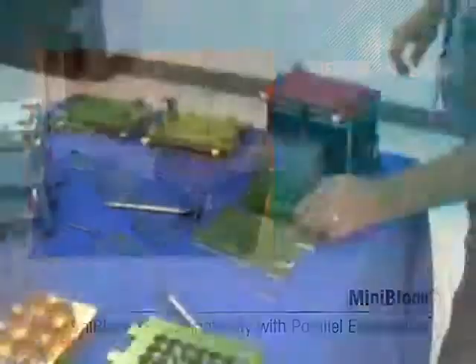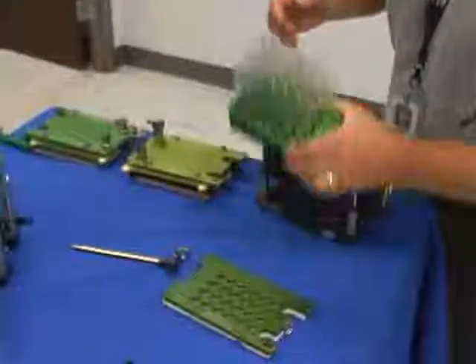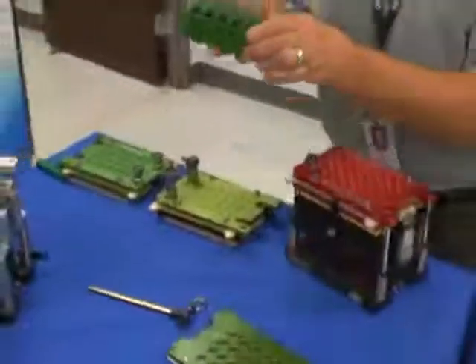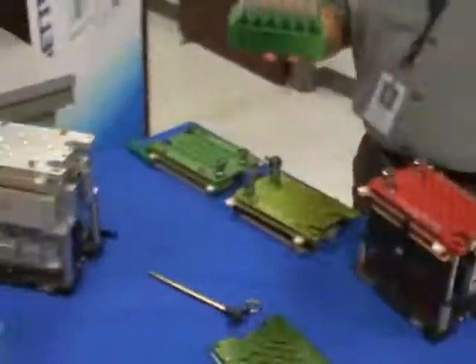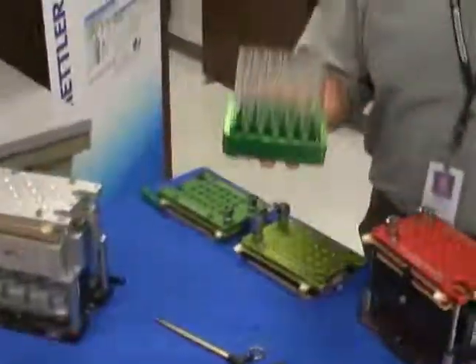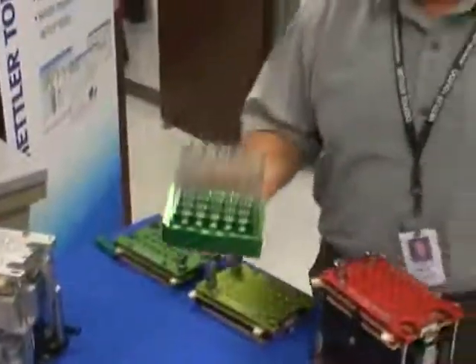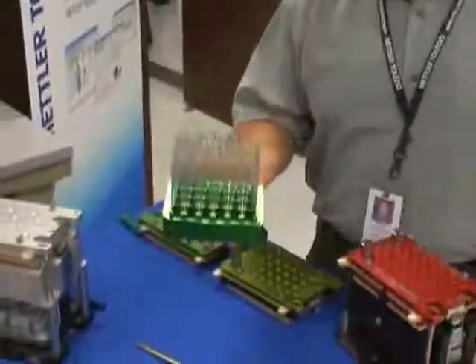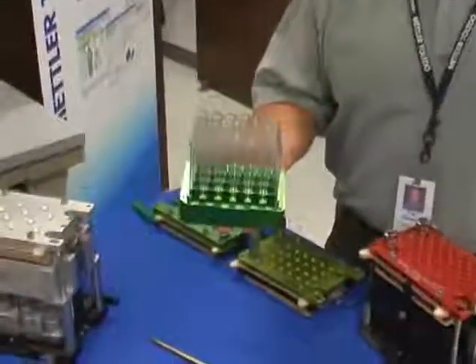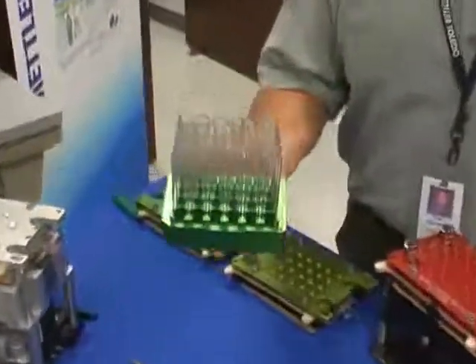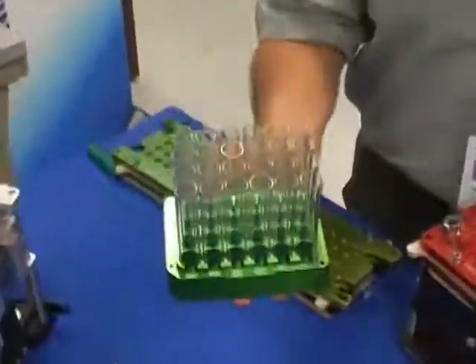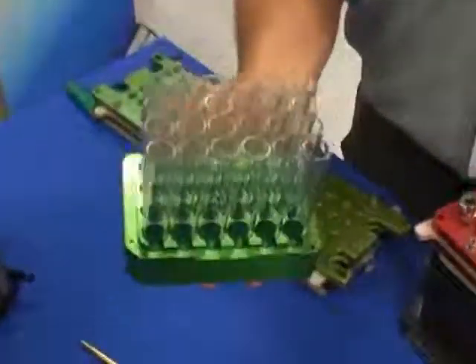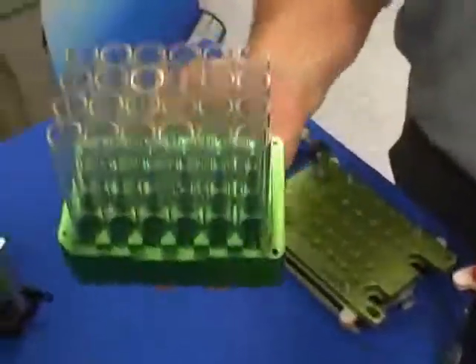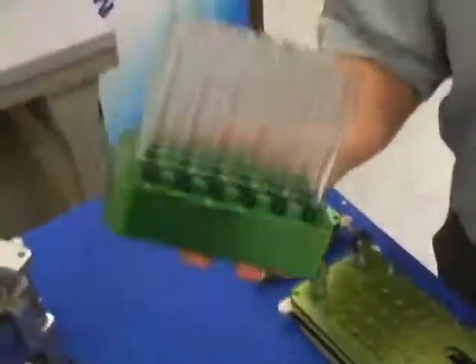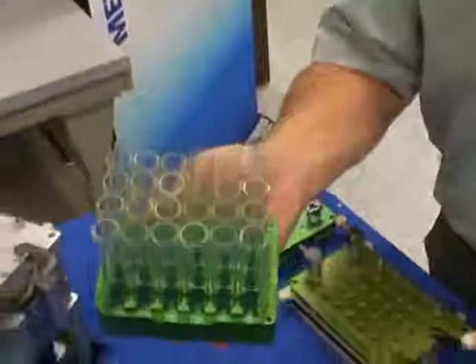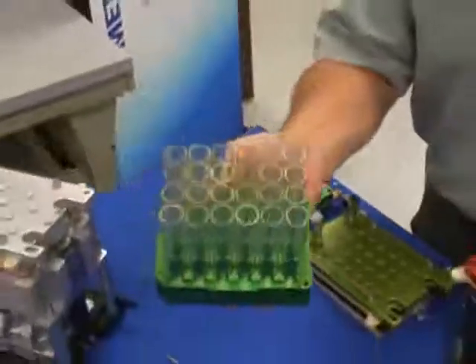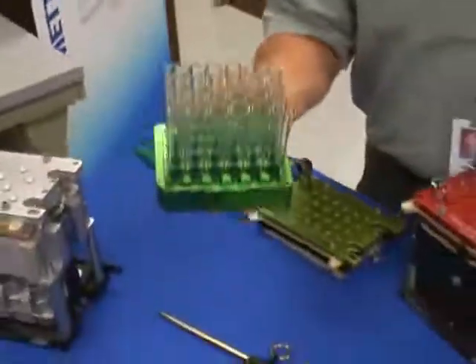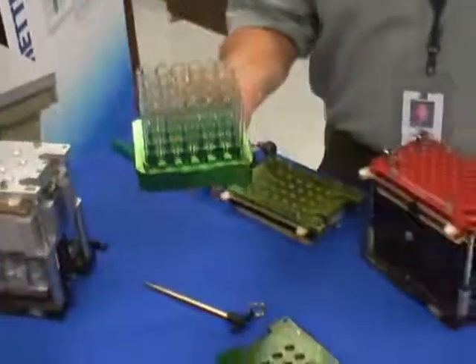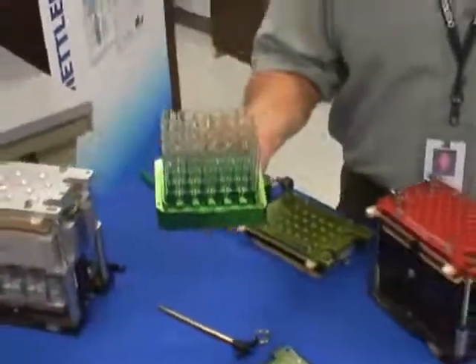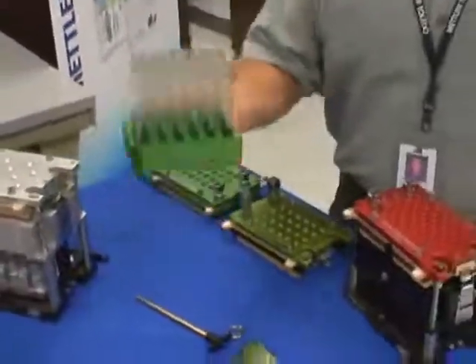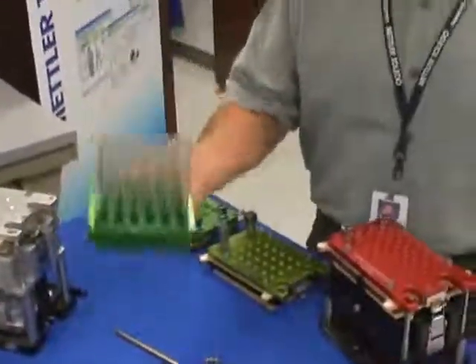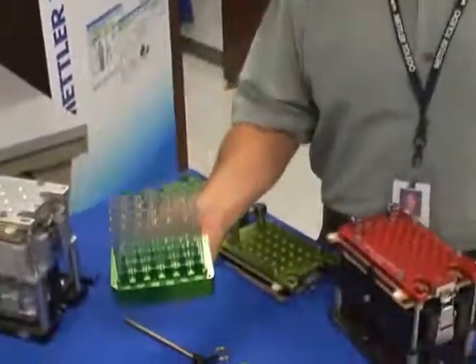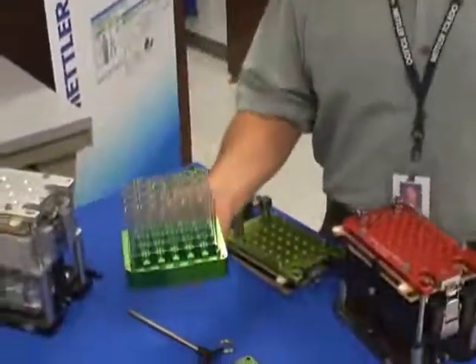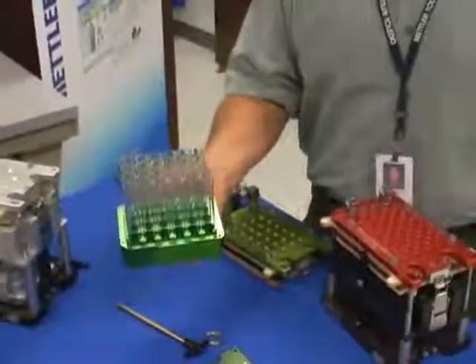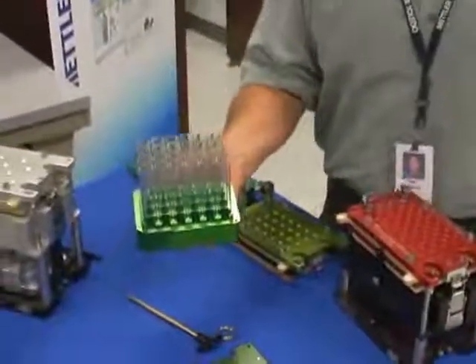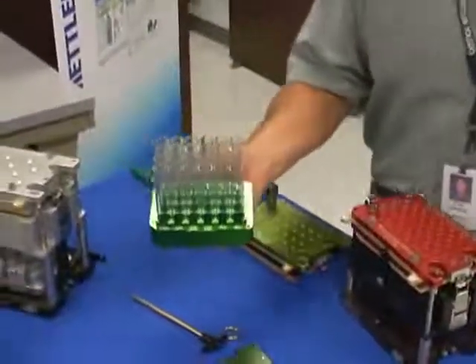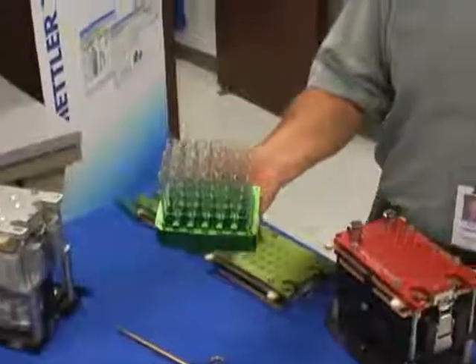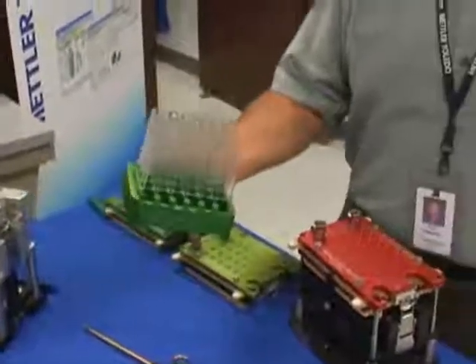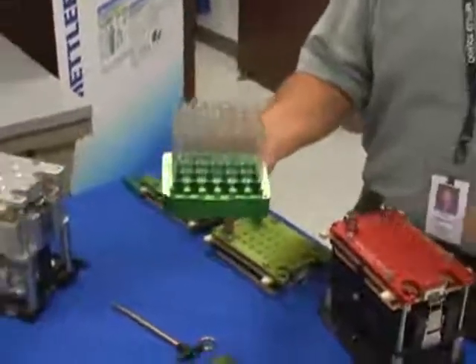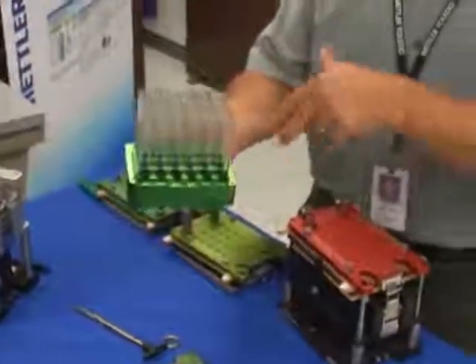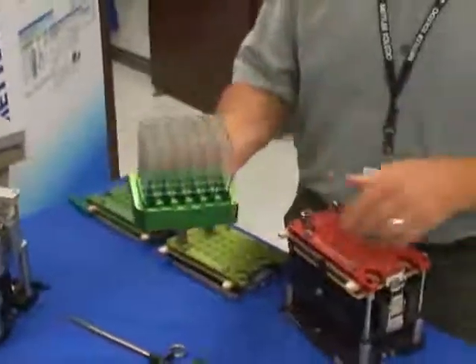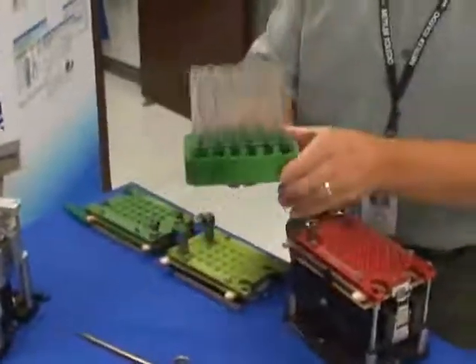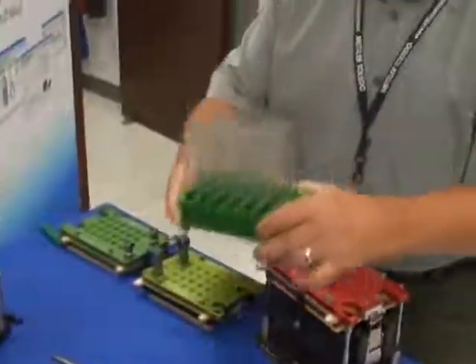One nice advantage of the smaller reaction vessels — the 24 and the 48 — is that a tray like this, full of 24 reaction vessels, can go directly into a parallel evaporator. This is very efficient because you don't have to move tubes around.